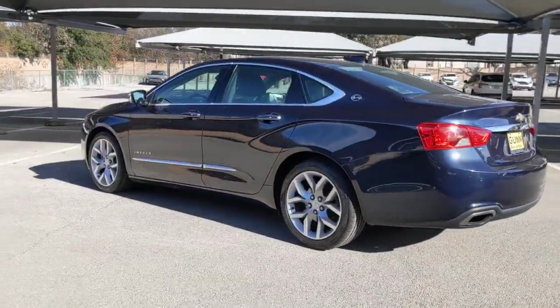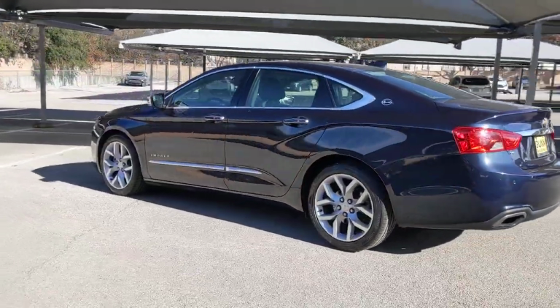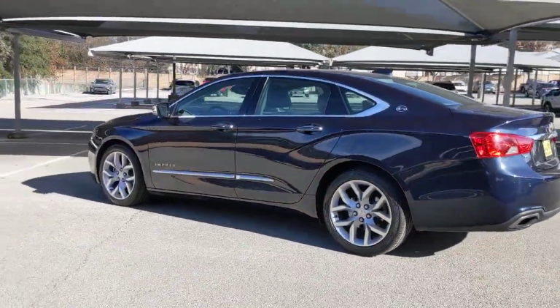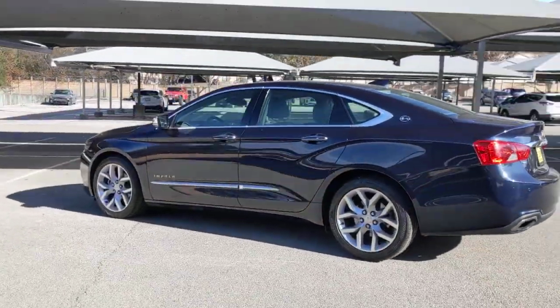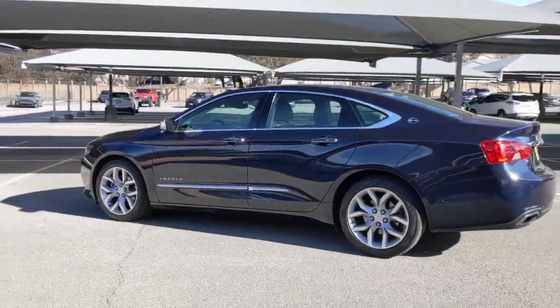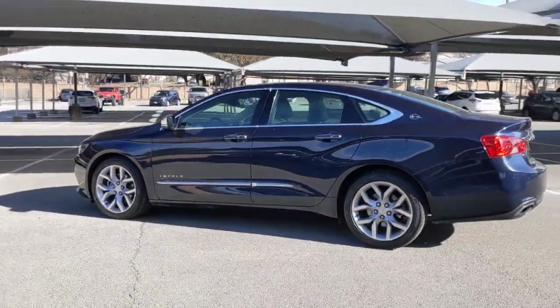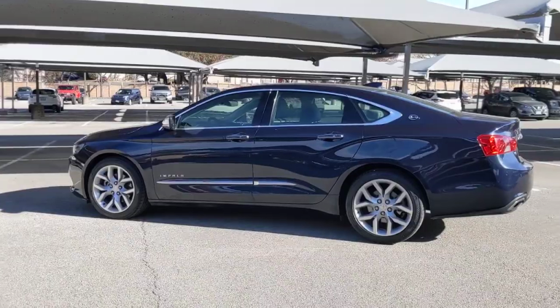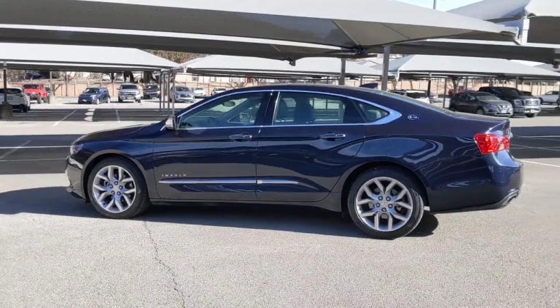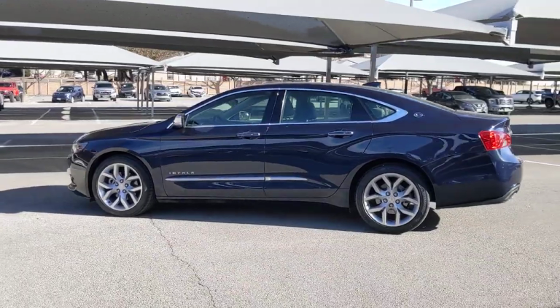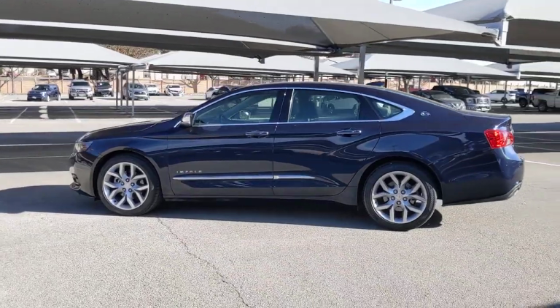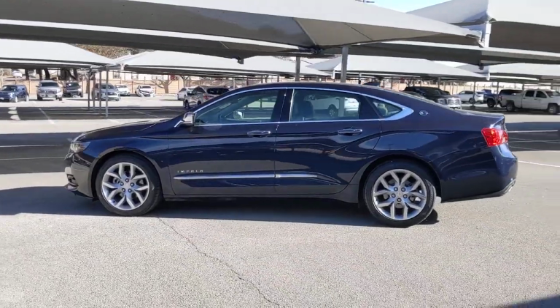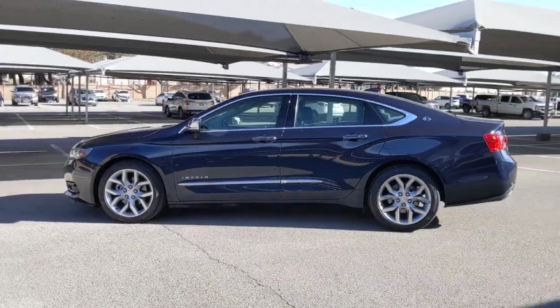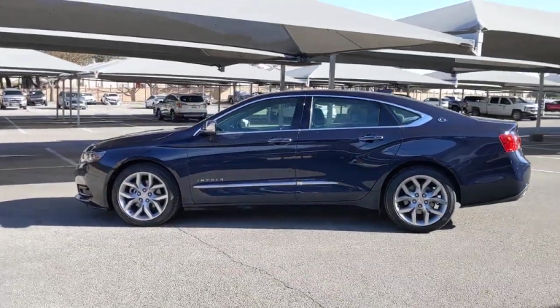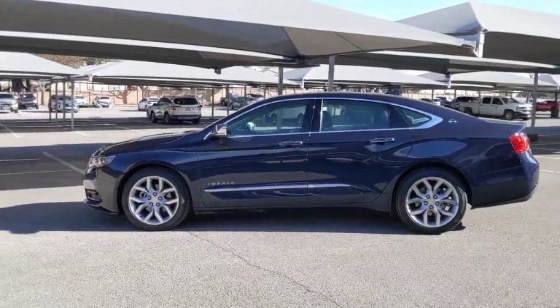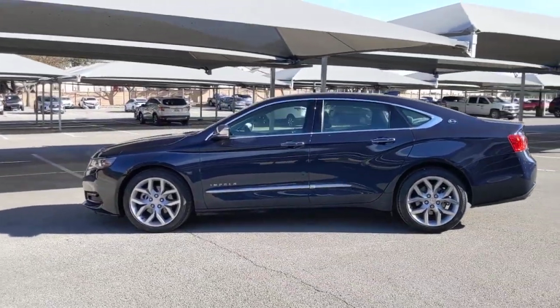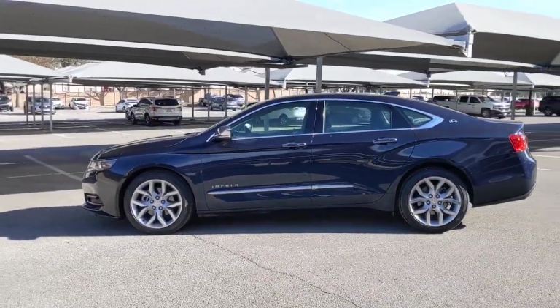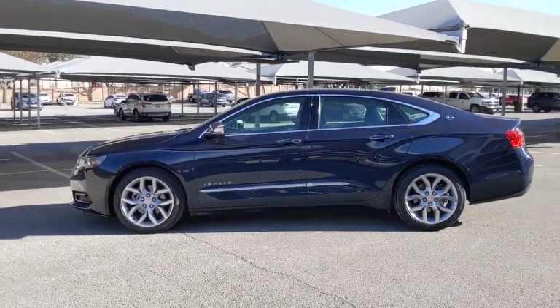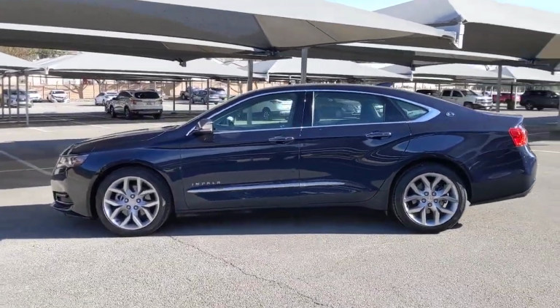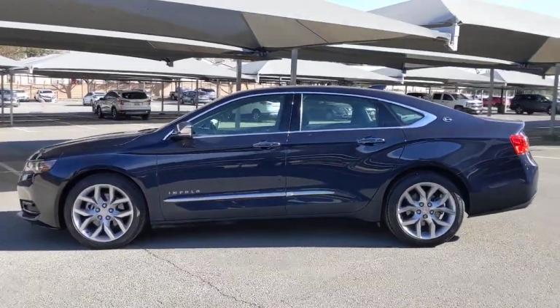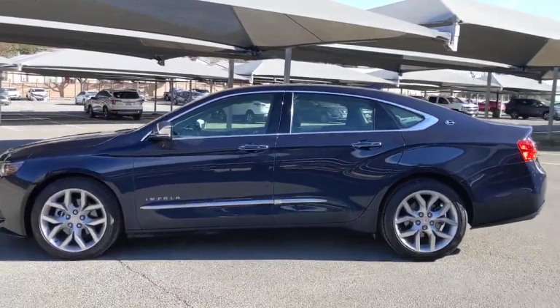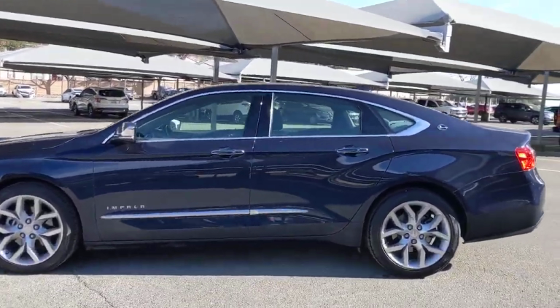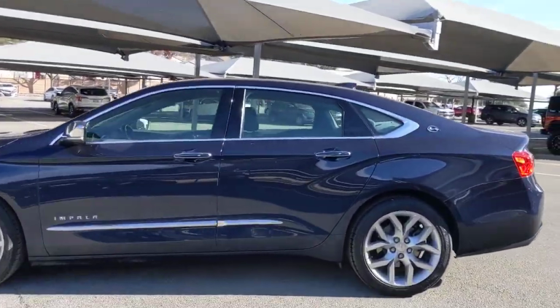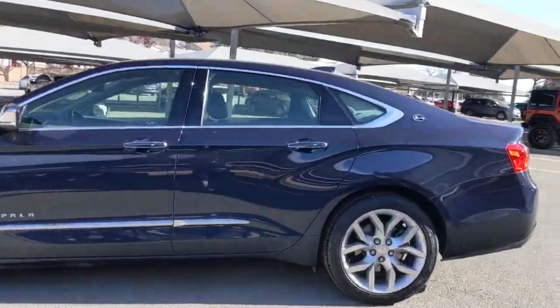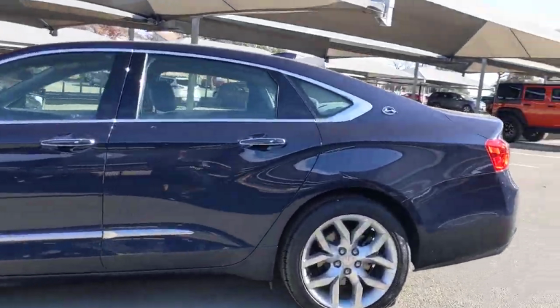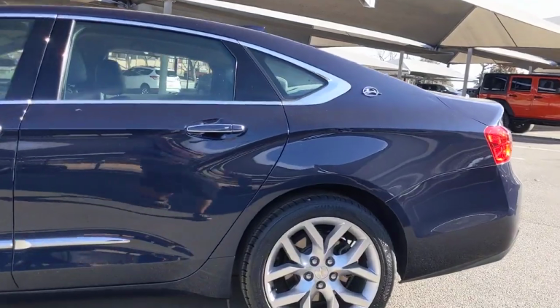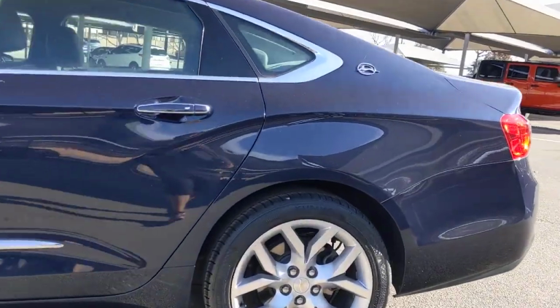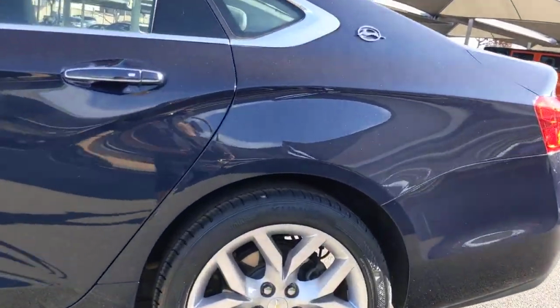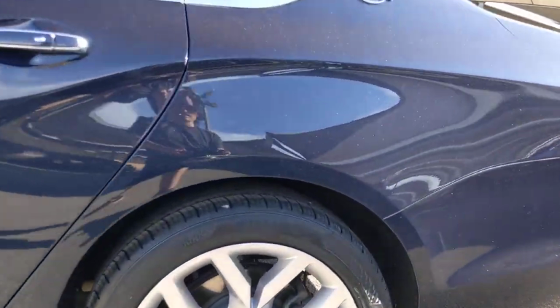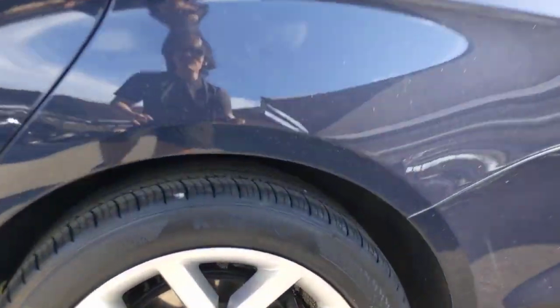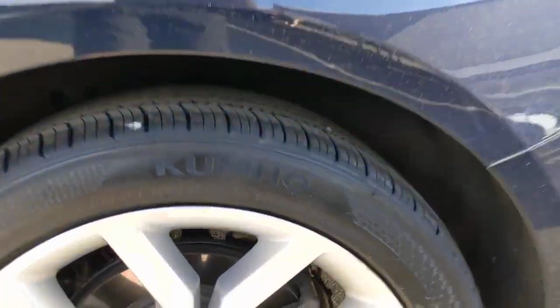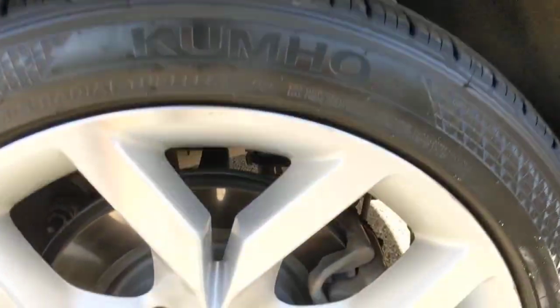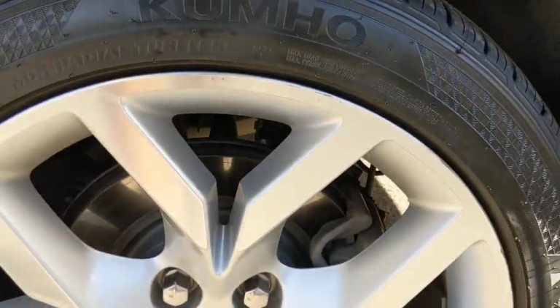The following are some of this vehicle's highlighted options: keyless entry, navigation system, keyless start, lane keeping assist, backup camera.